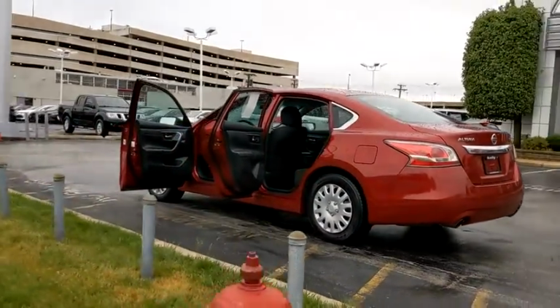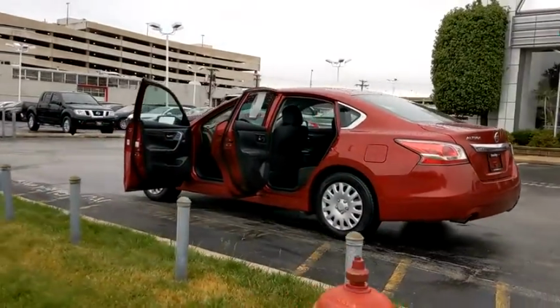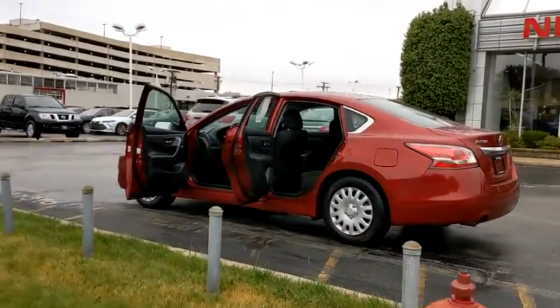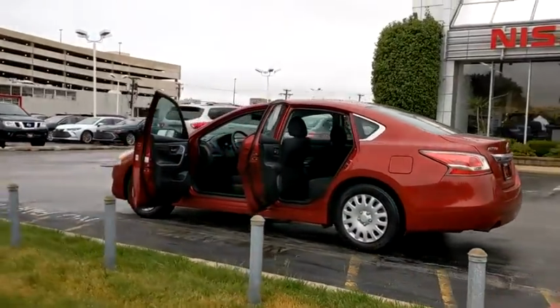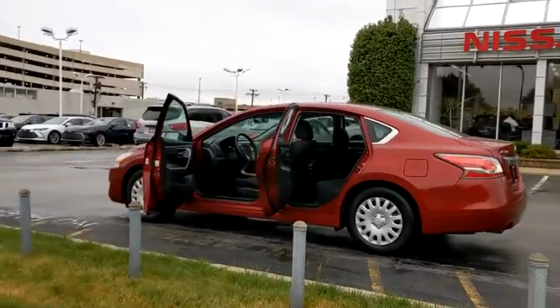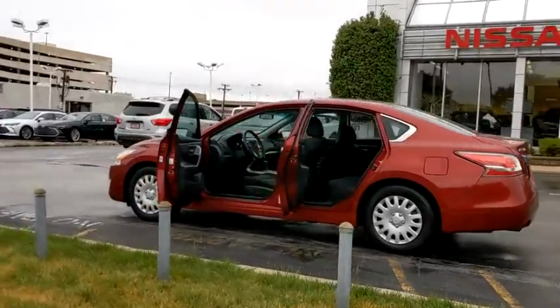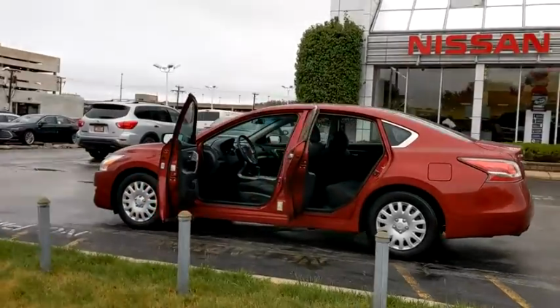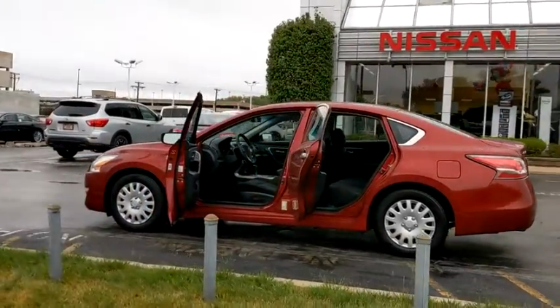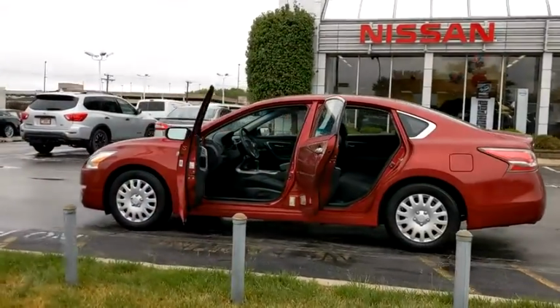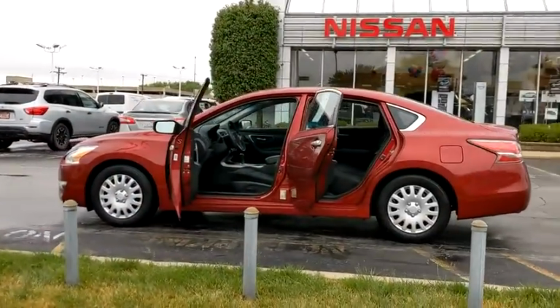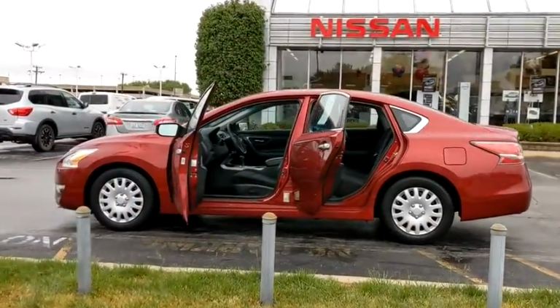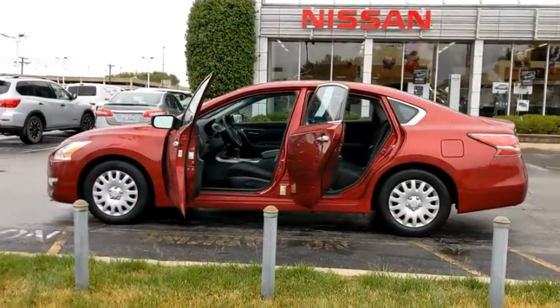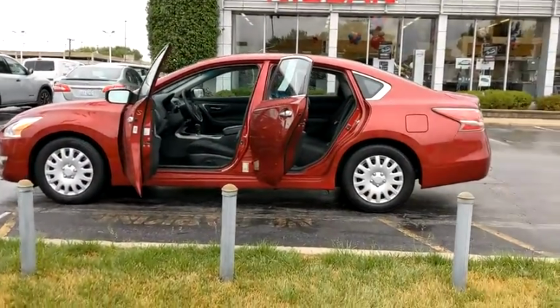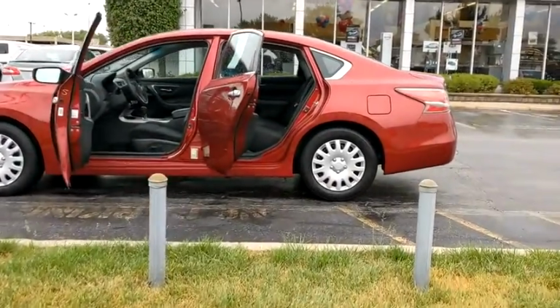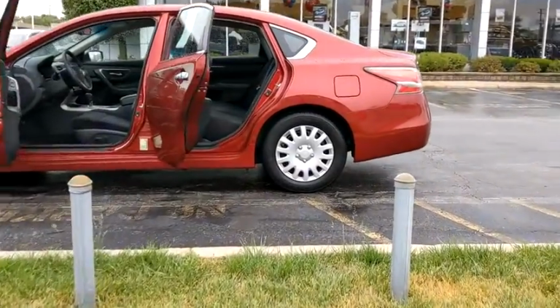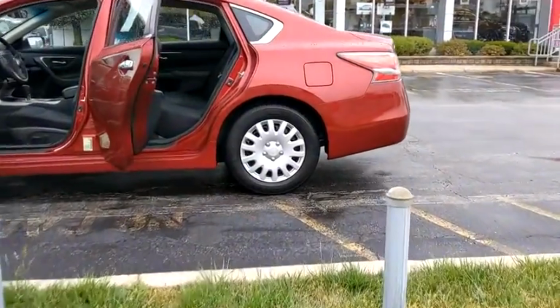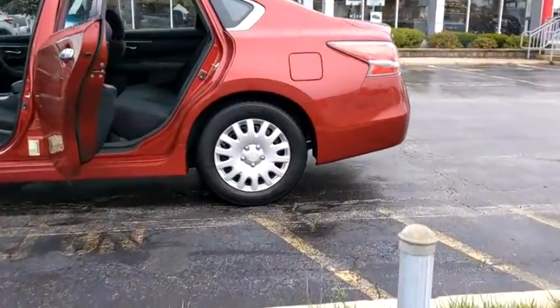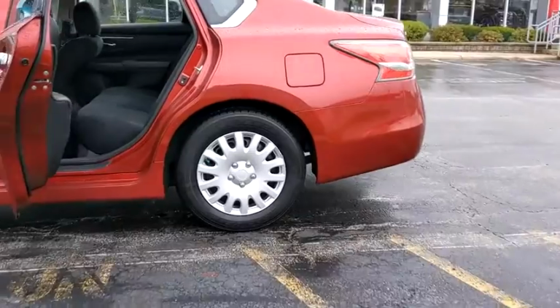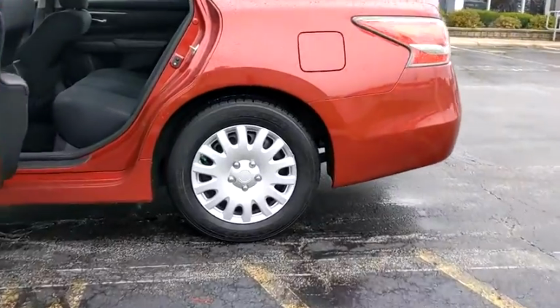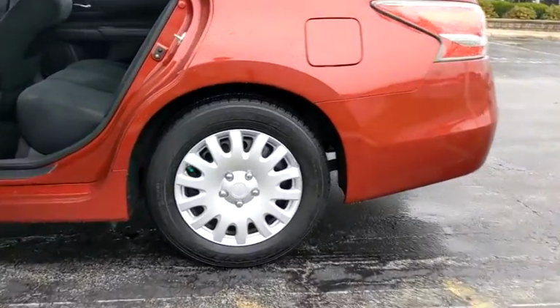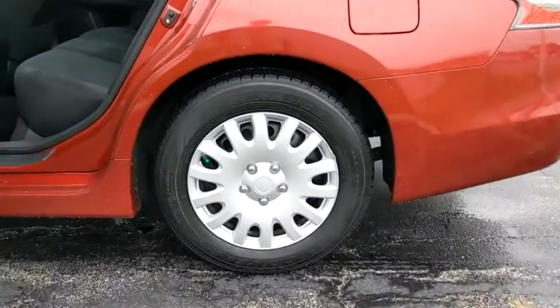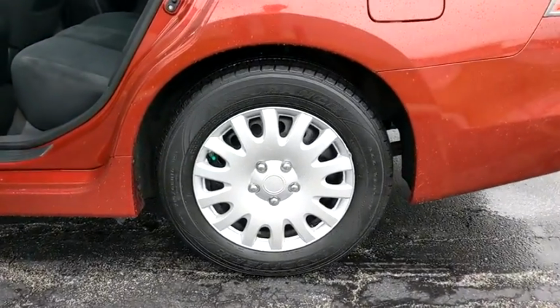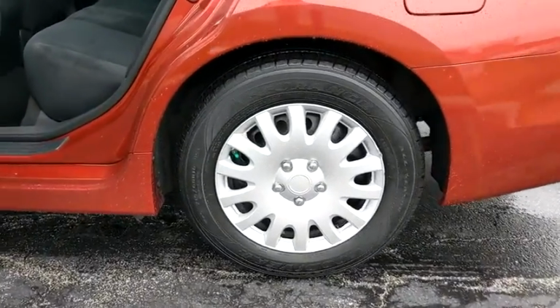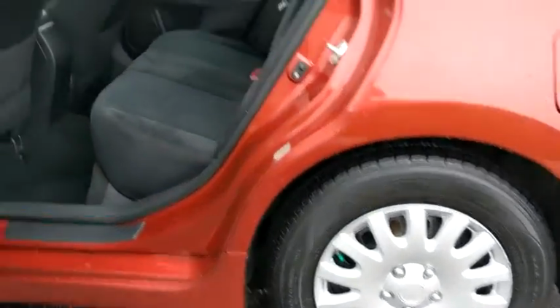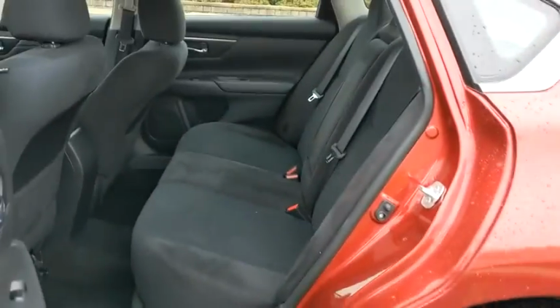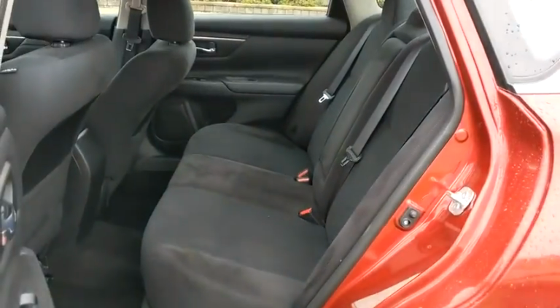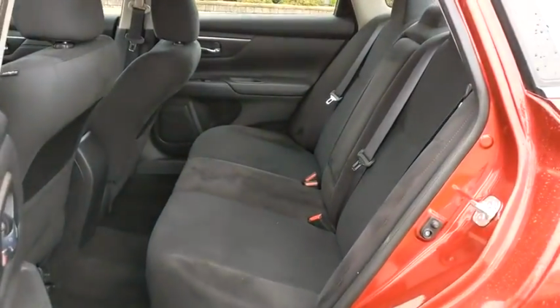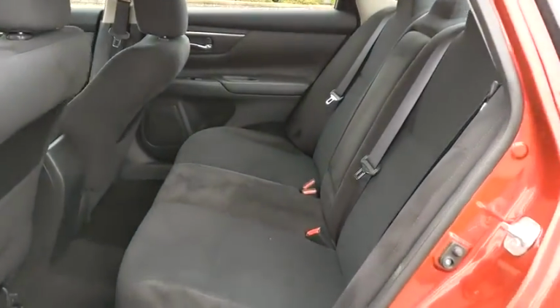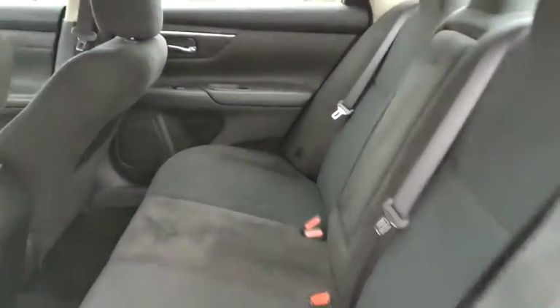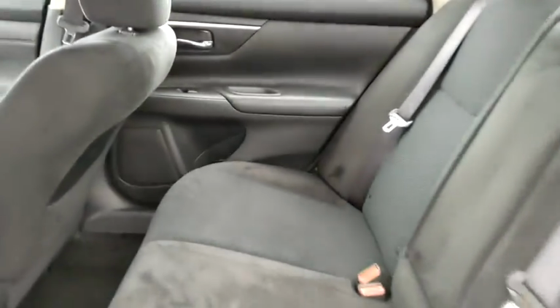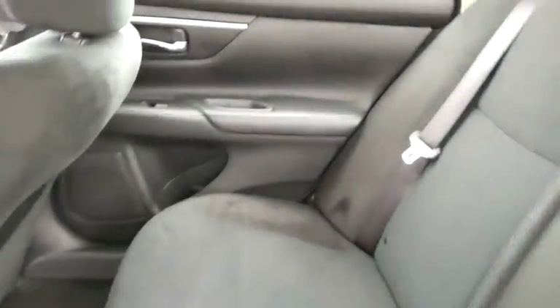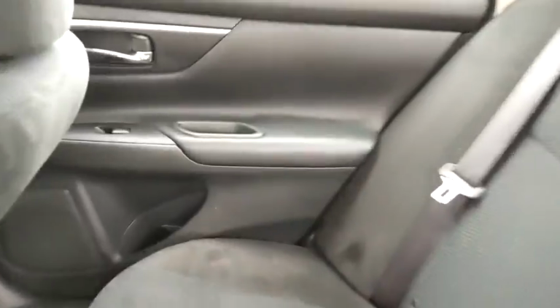Here are some of this vehicle's great options: keyless entry, anti-lock braking system, traction control, stability control, steering wheel audio controls, Bluetooth, power steering, and adjustable steering wheel.